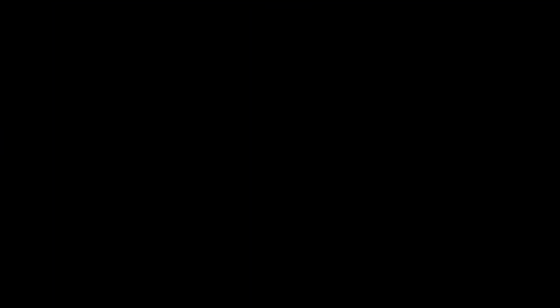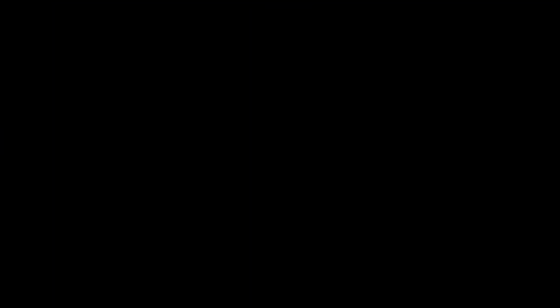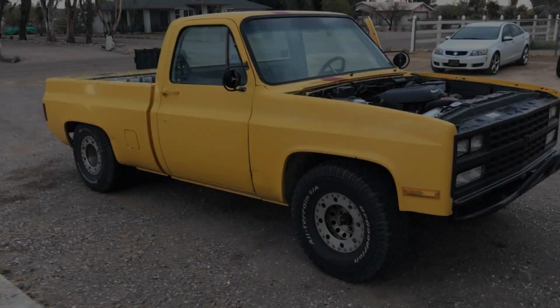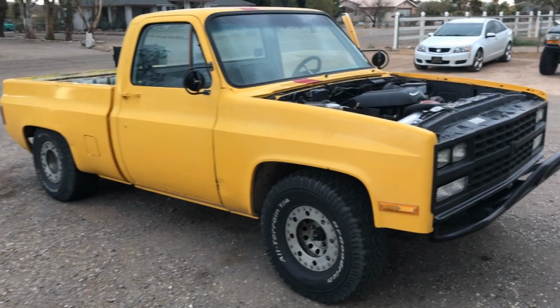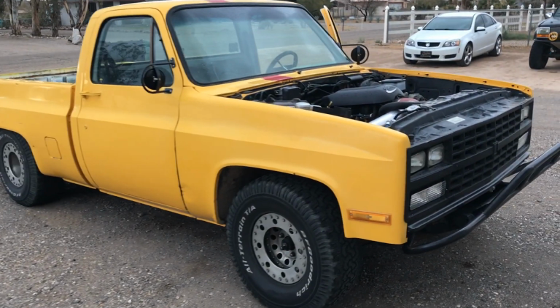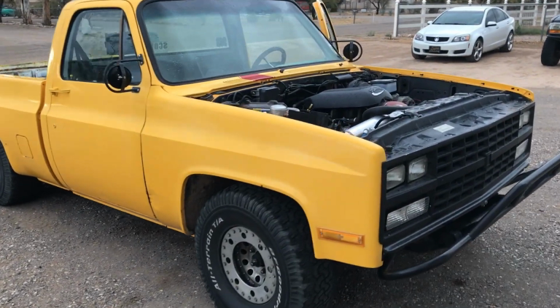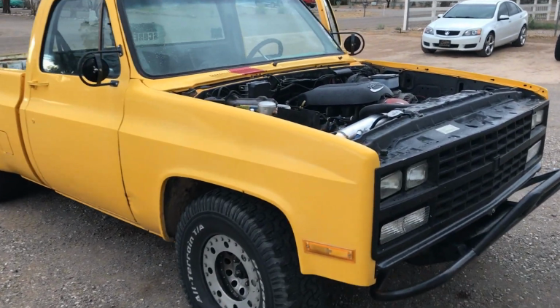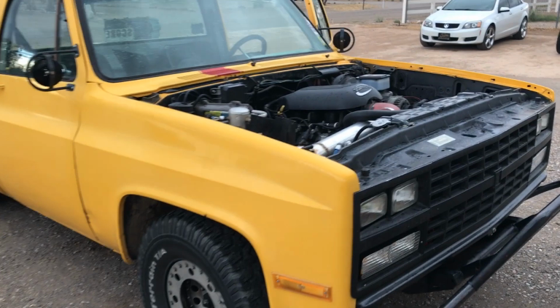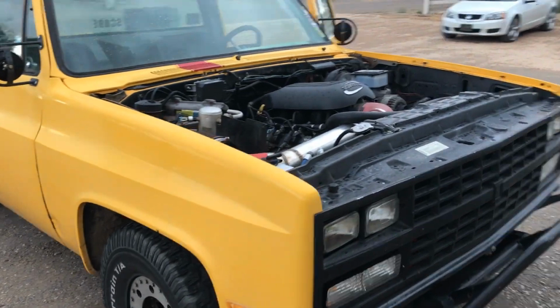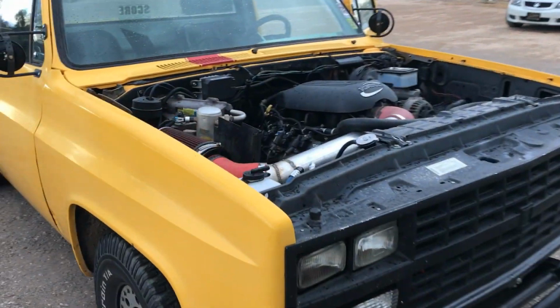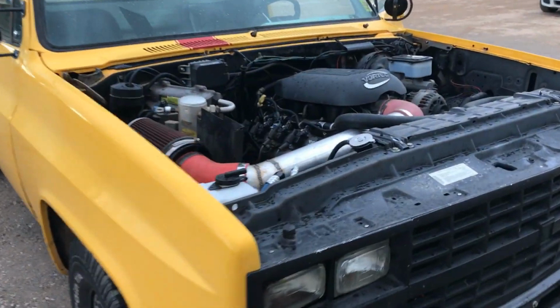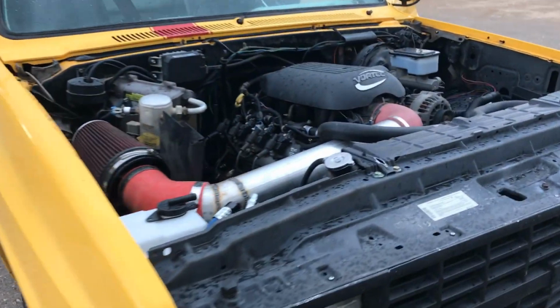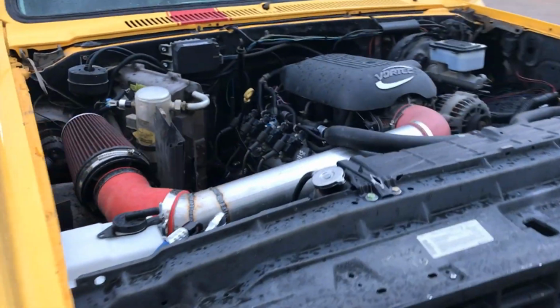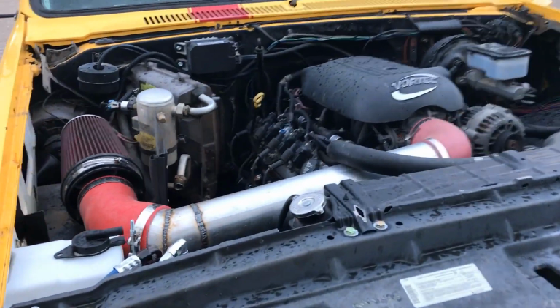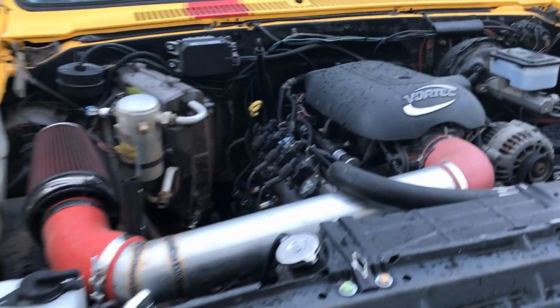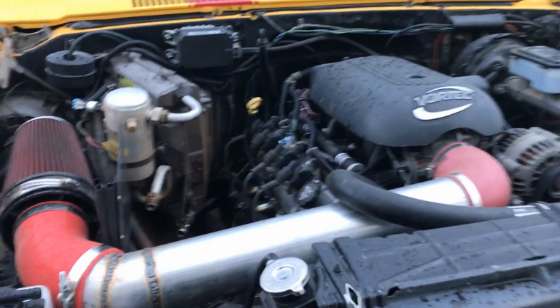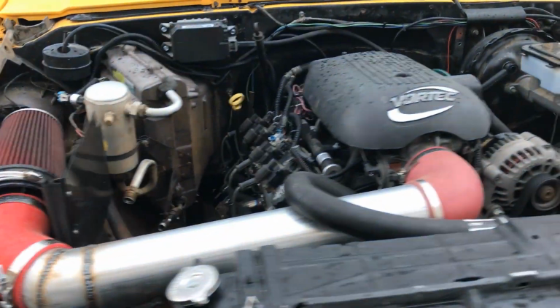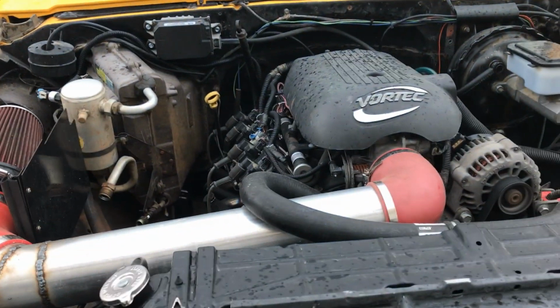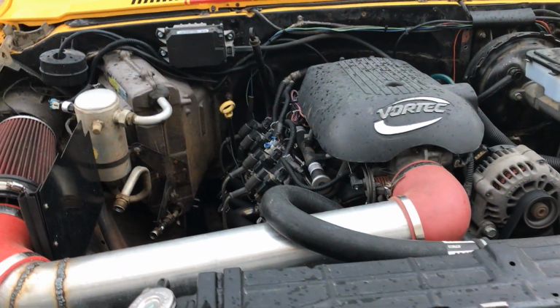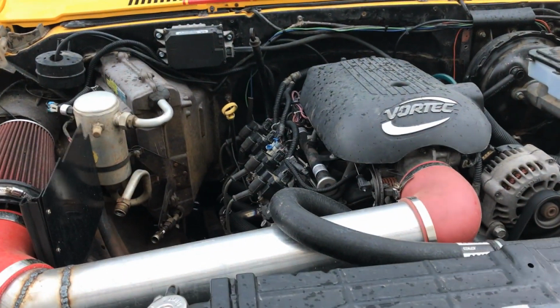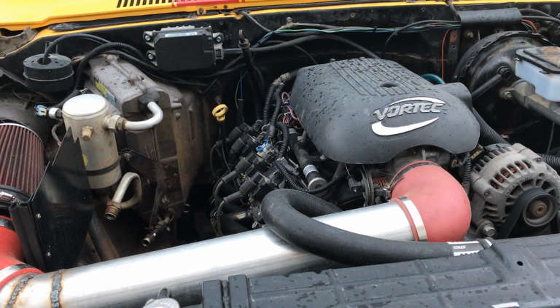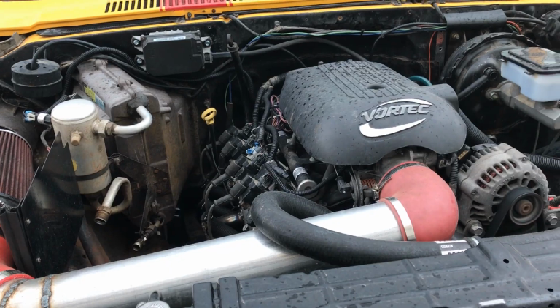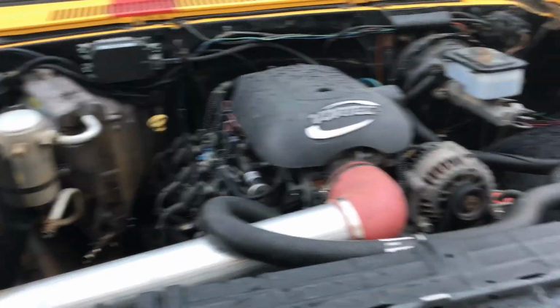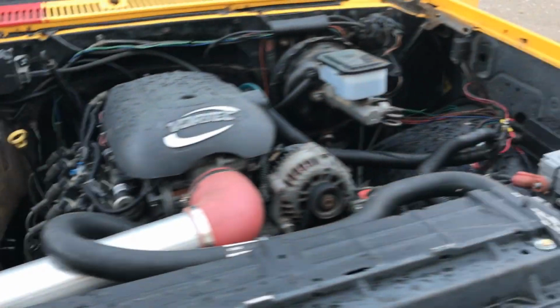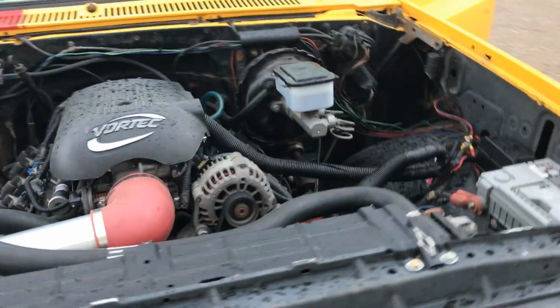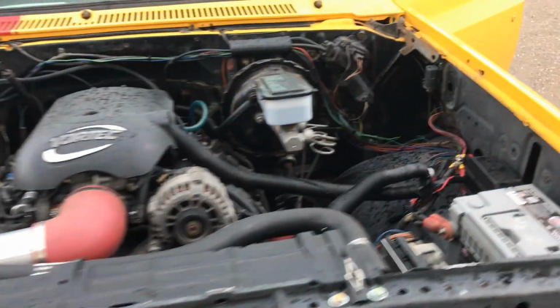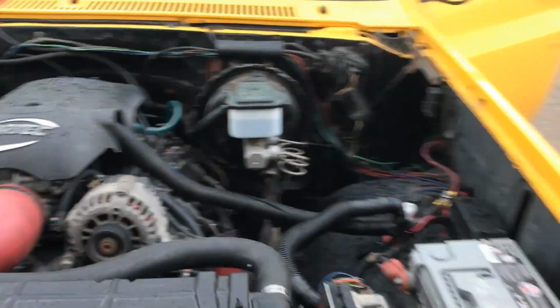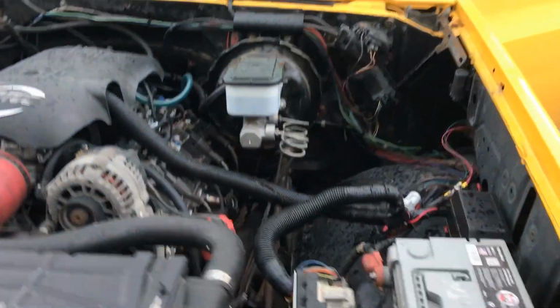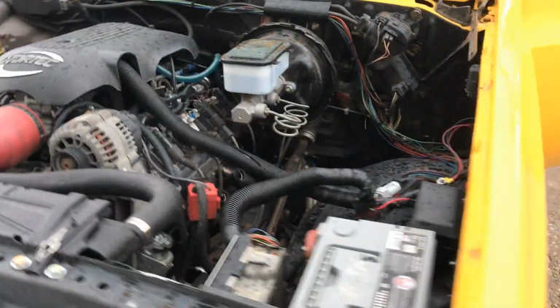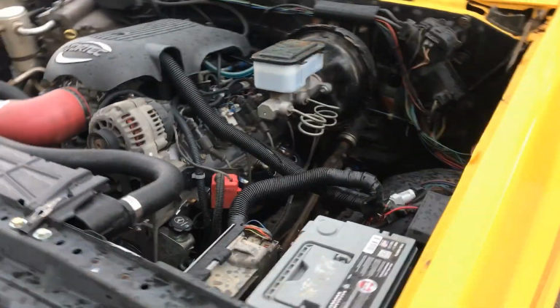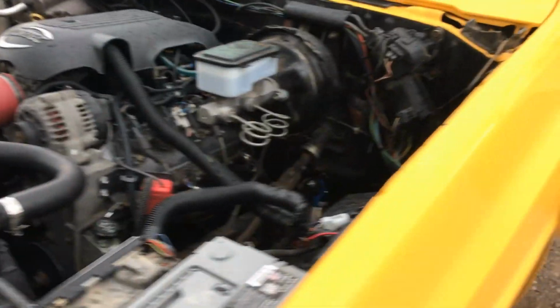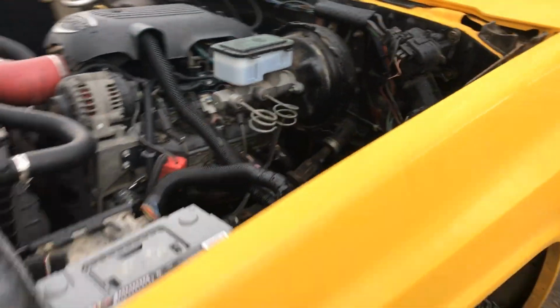I'm getting this thing ready for Tucson this weekend for the 3K Challenge, because this is kind of the hooptie.